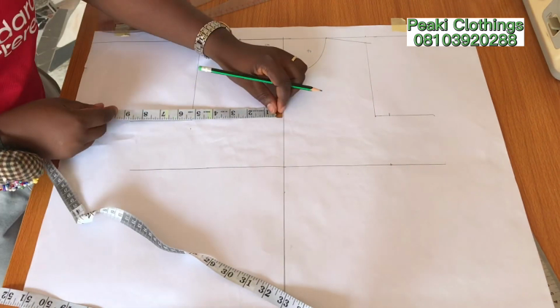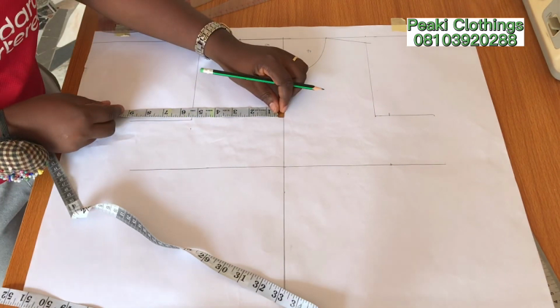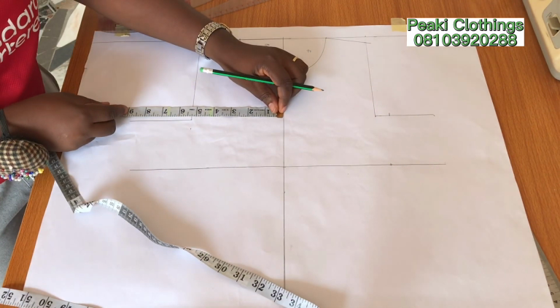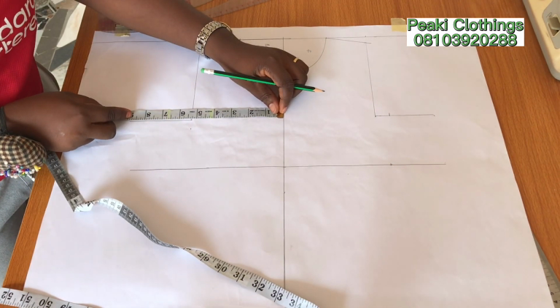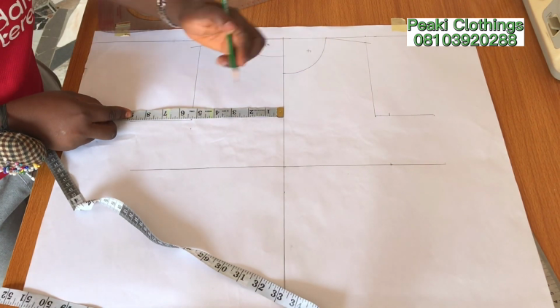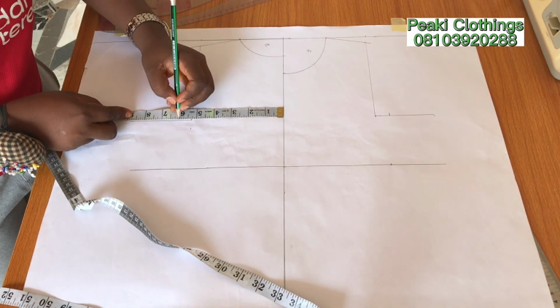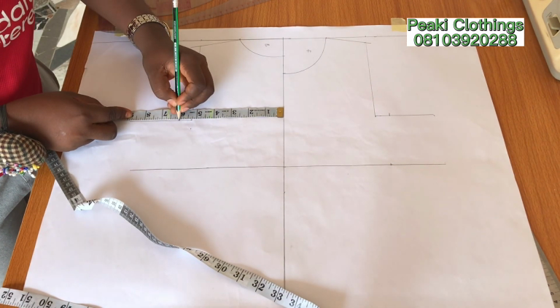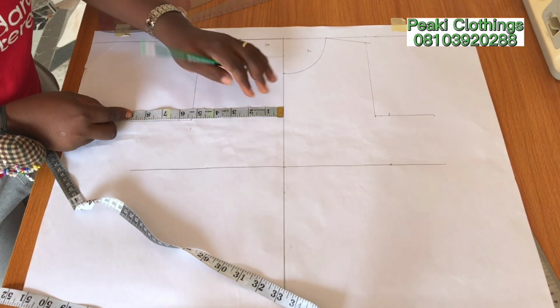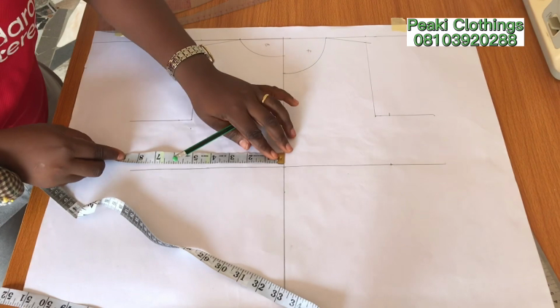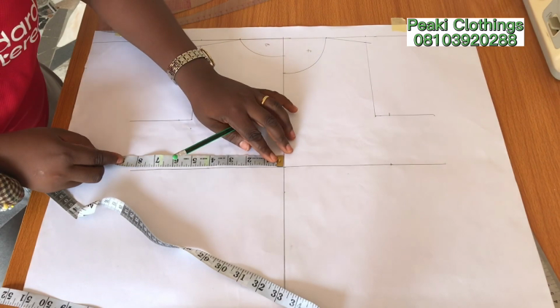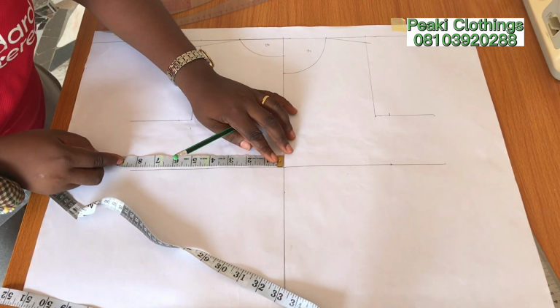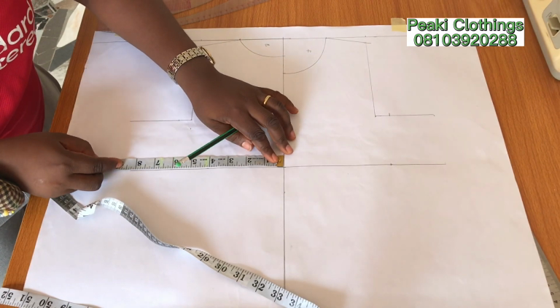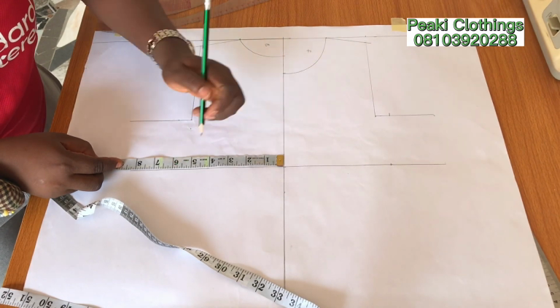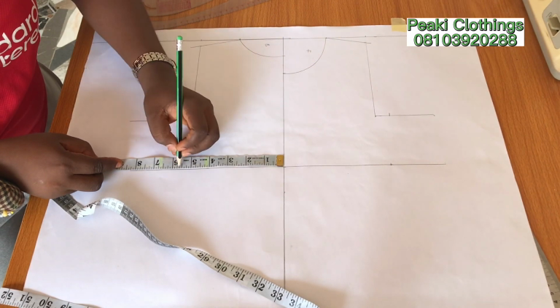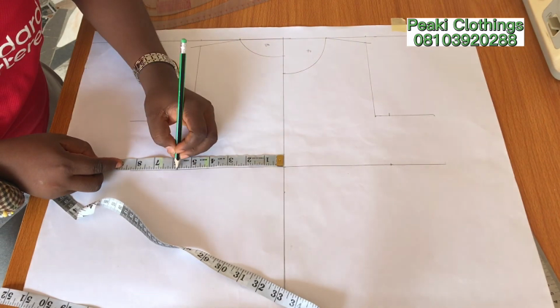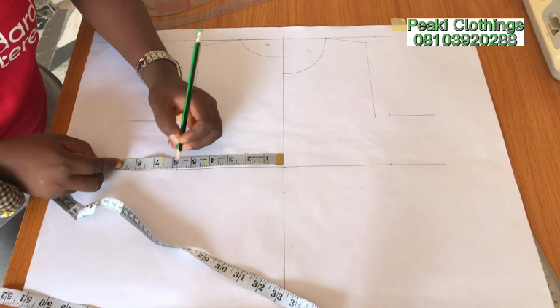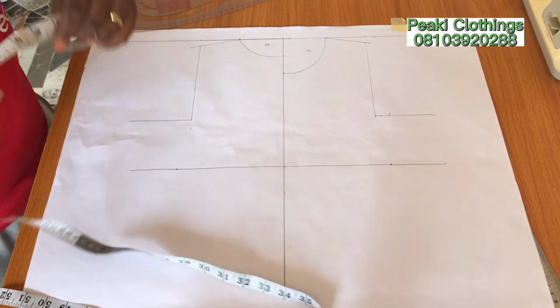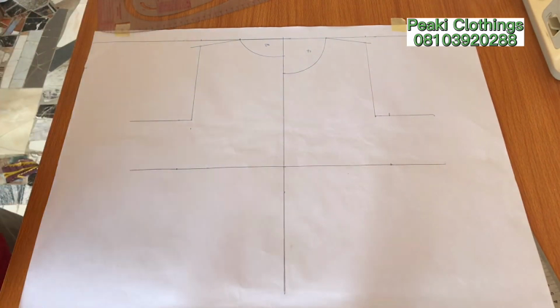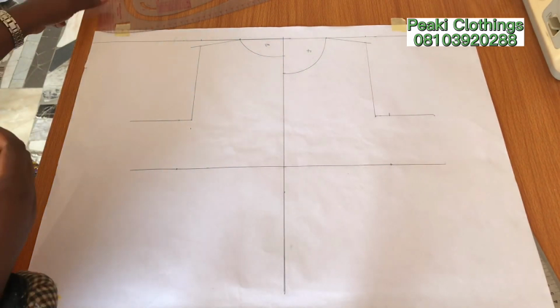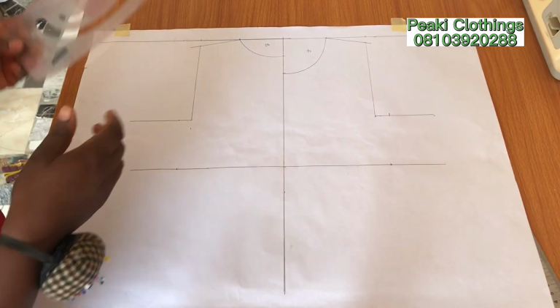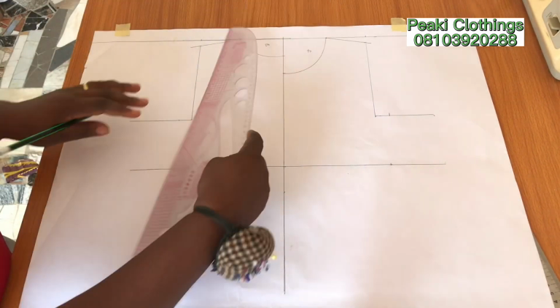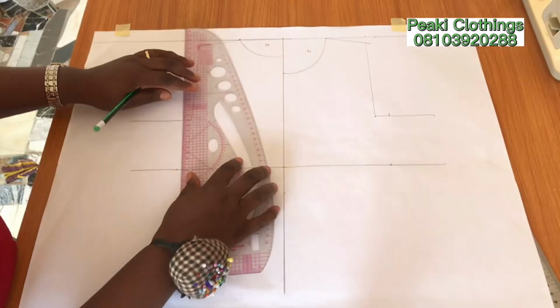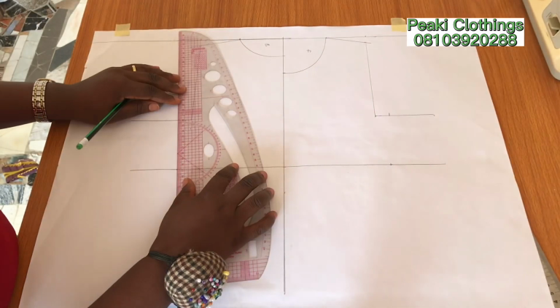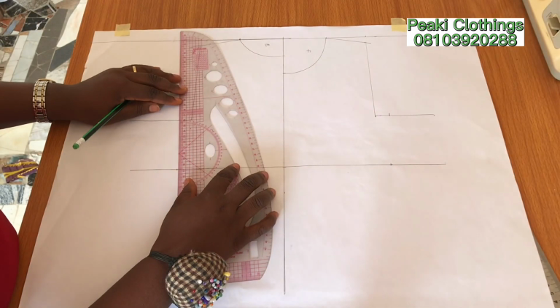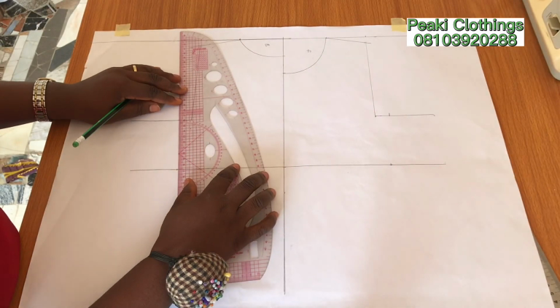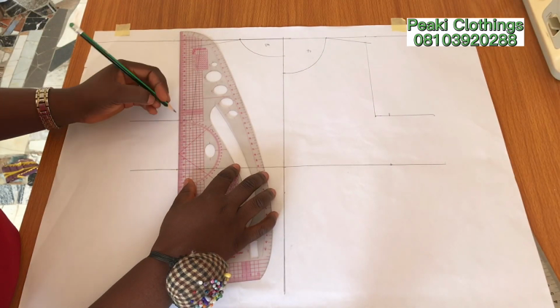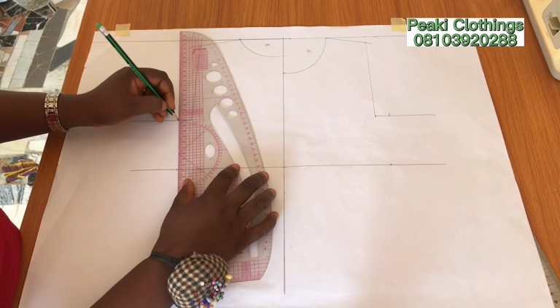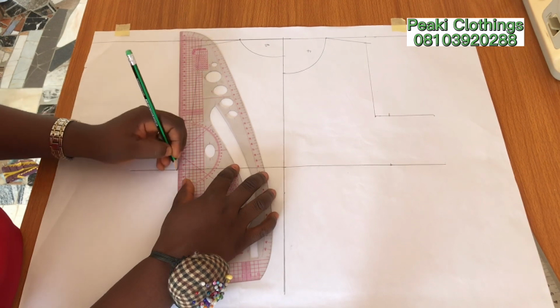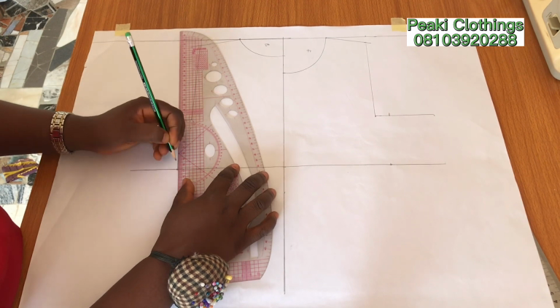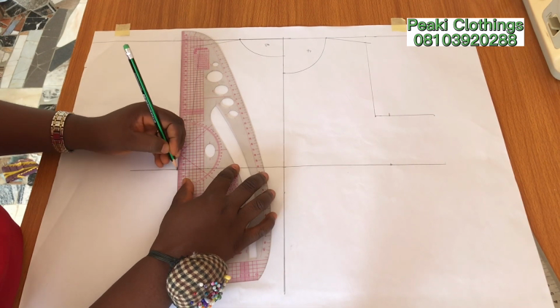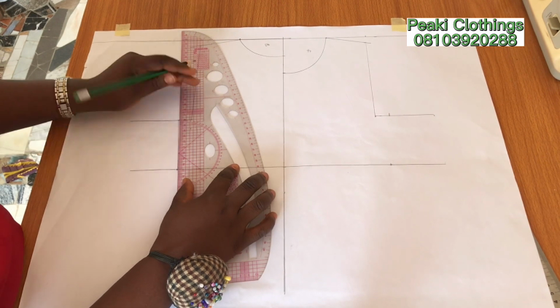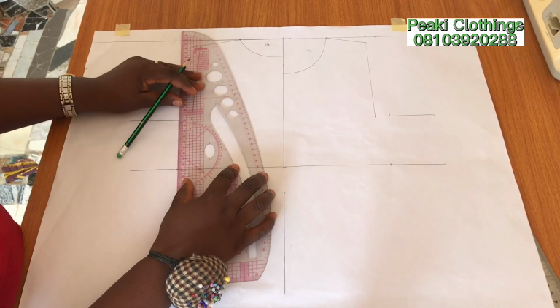For the back pattern I'm going to repeat the same measurements. The next thing I'm going to do is to connect the lines.